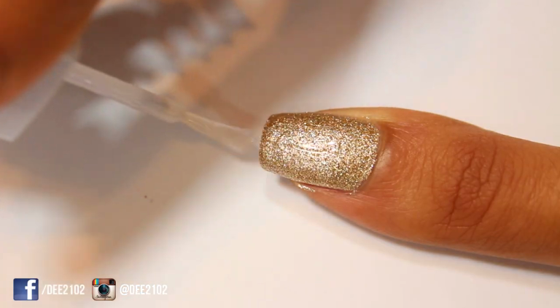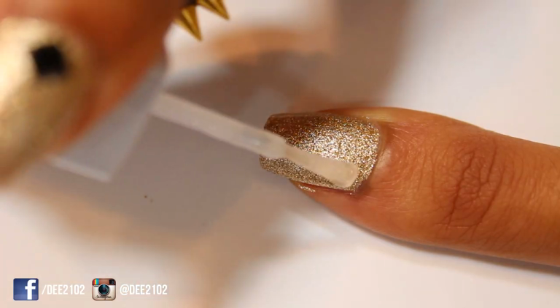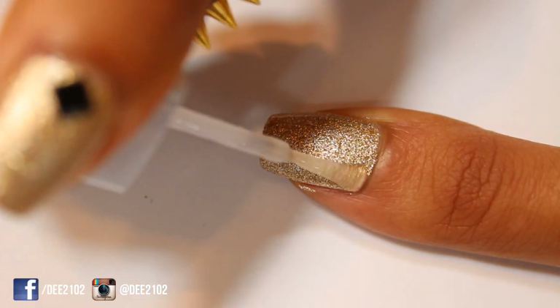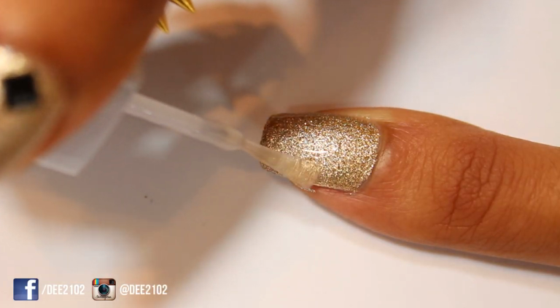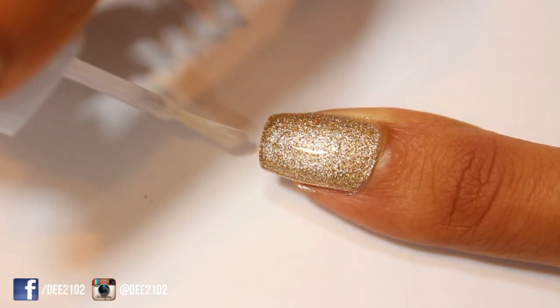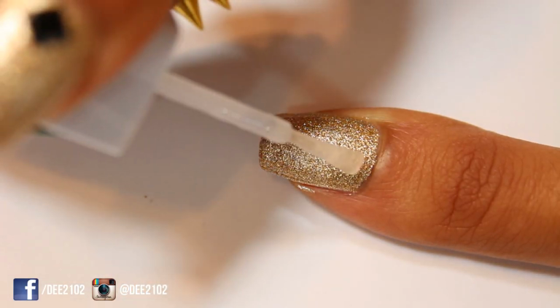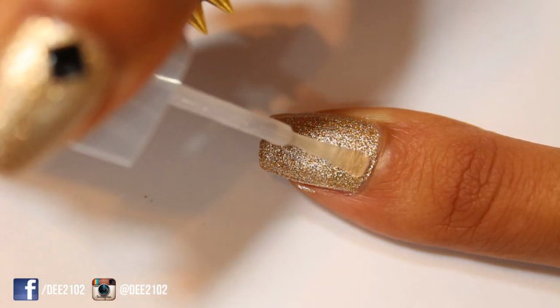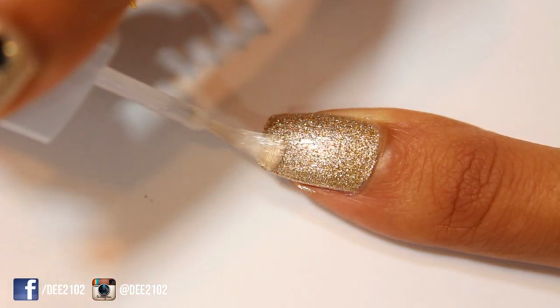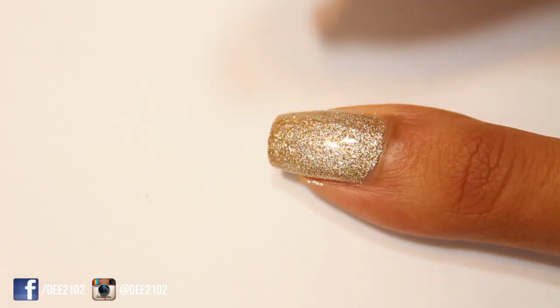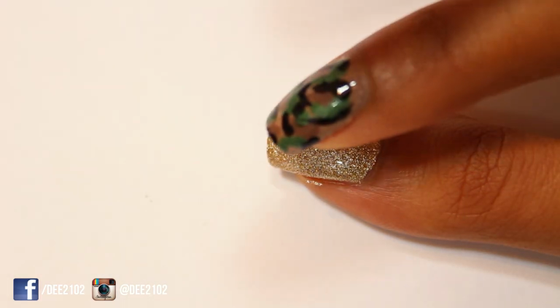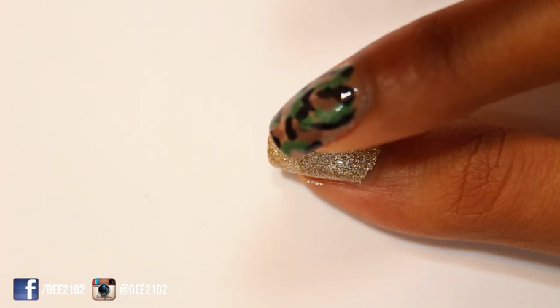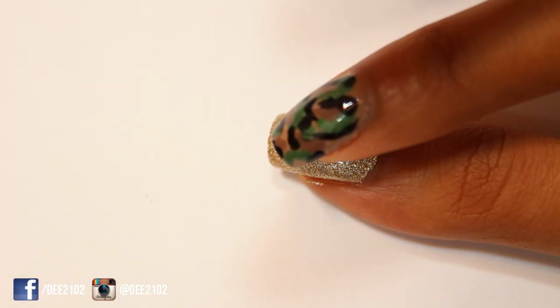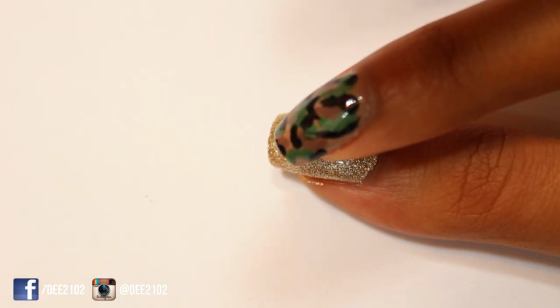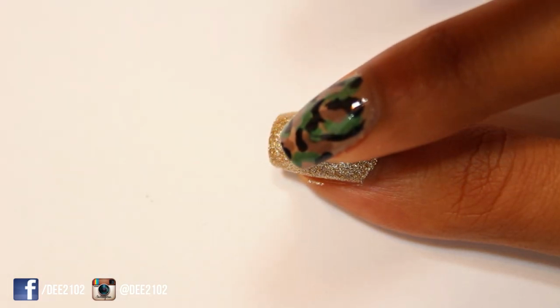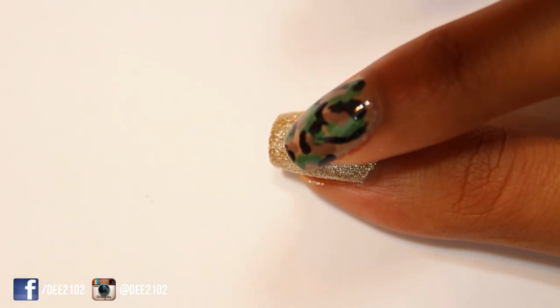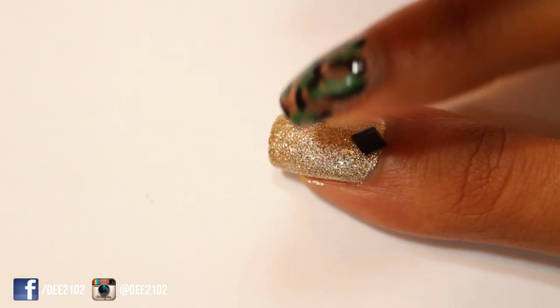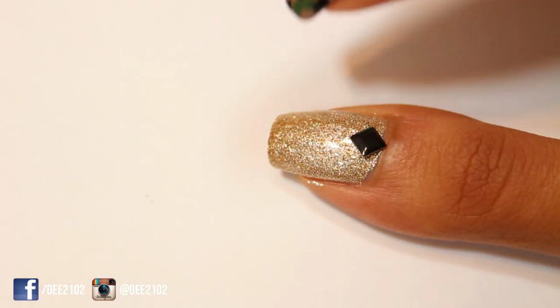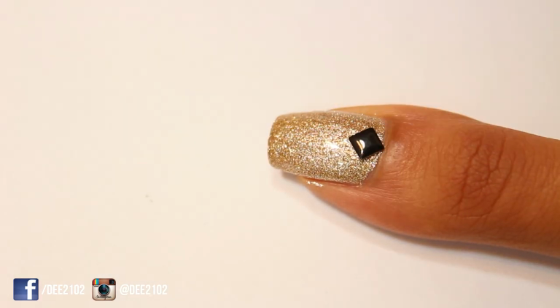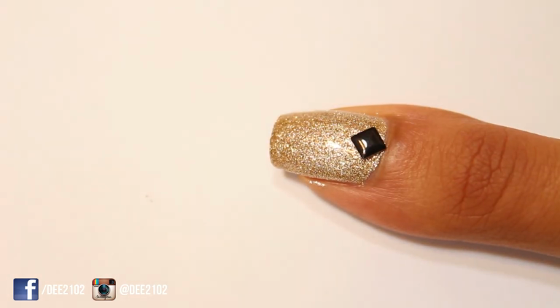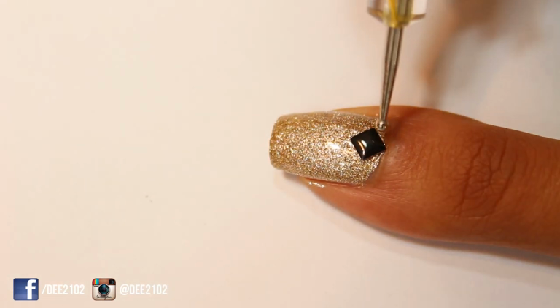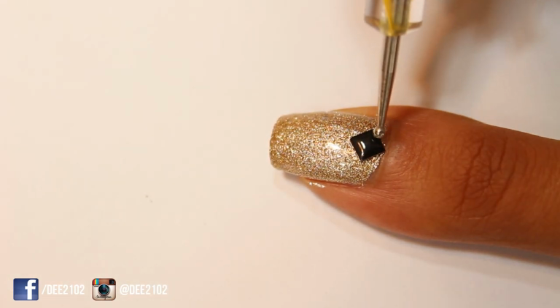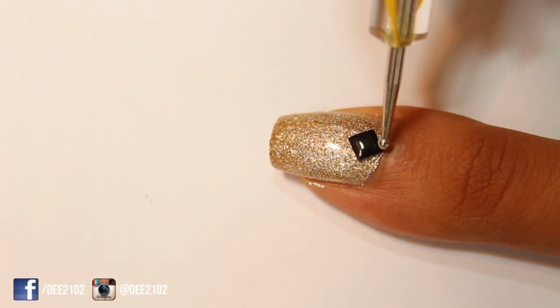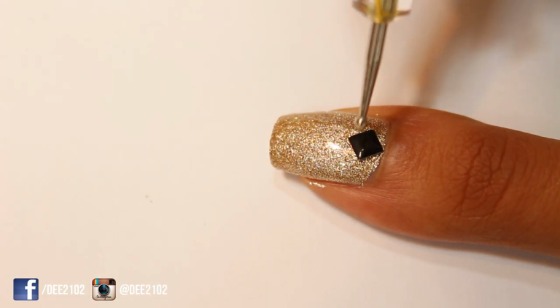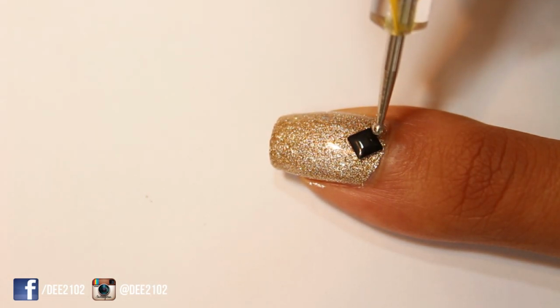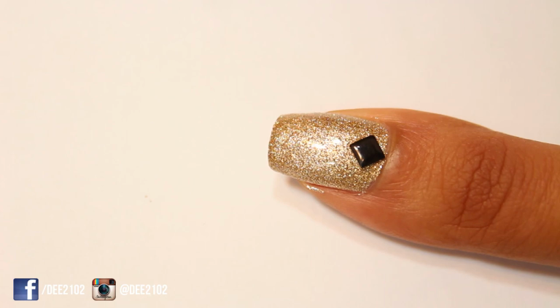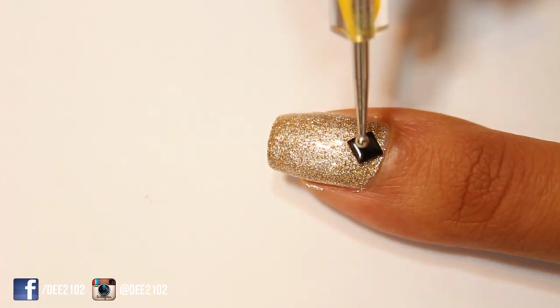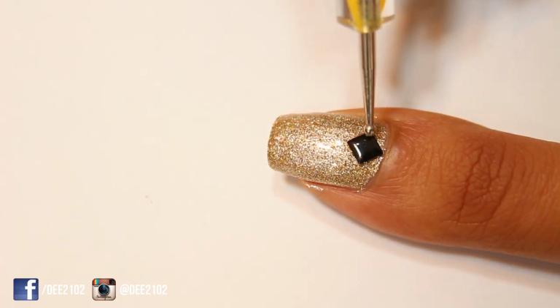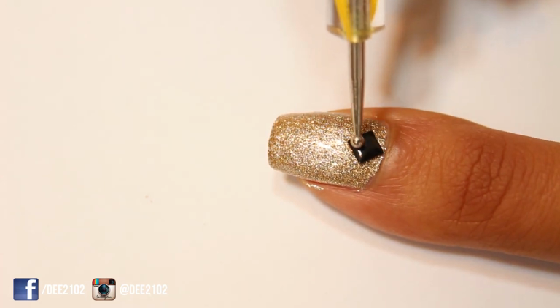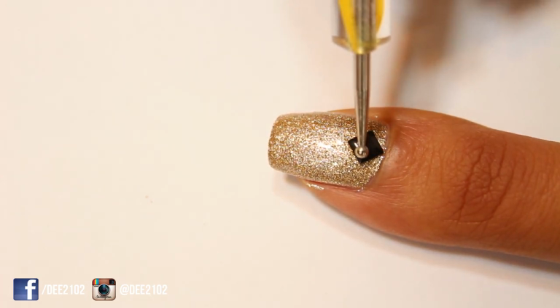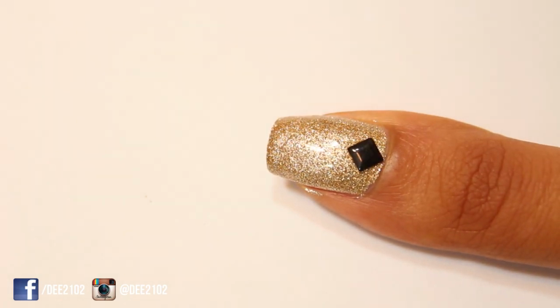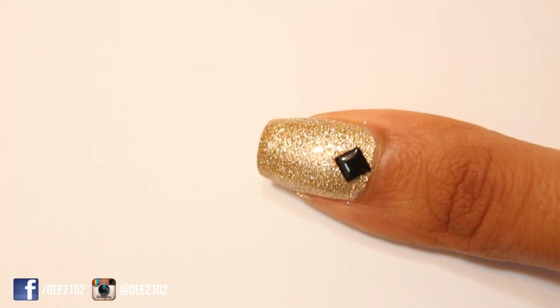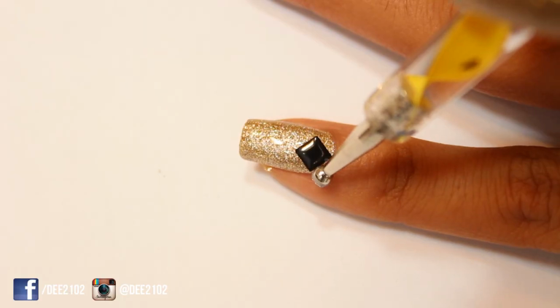Next, apply a top coat to your thumbnail and immediately place a square black gem along the base of the nail, close to your cuticle. I use the edge of a dotting tool to position the gem on my nail.